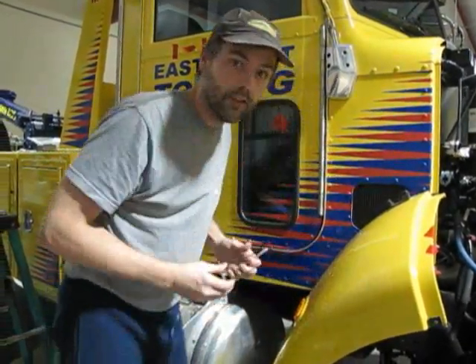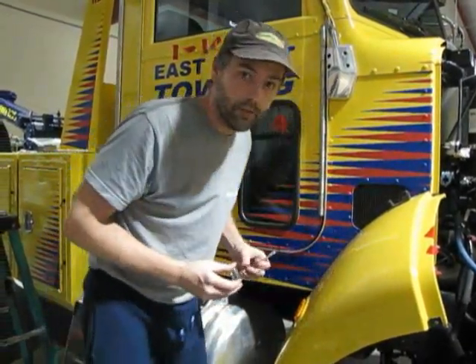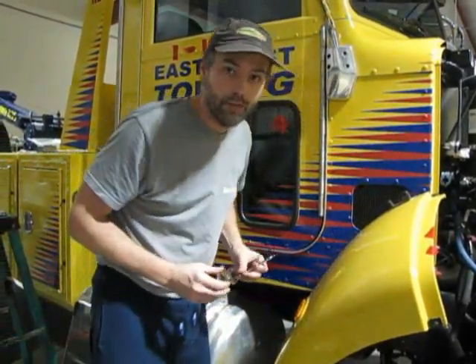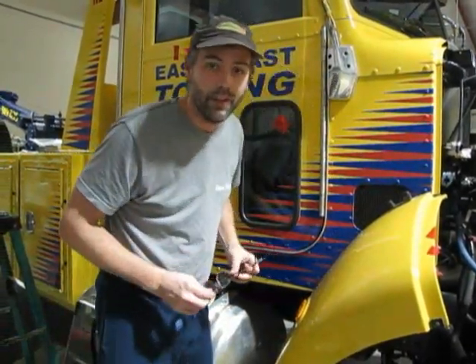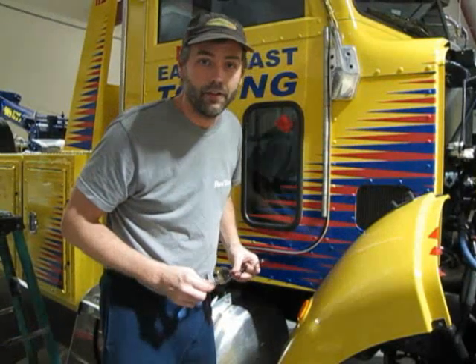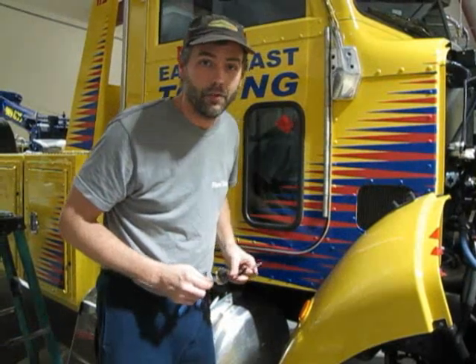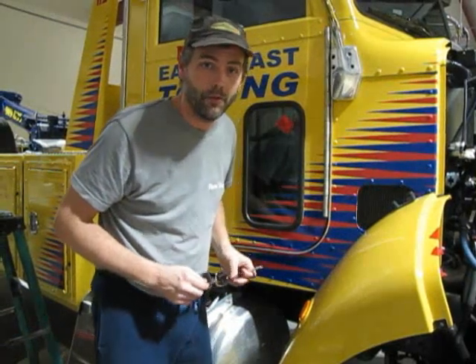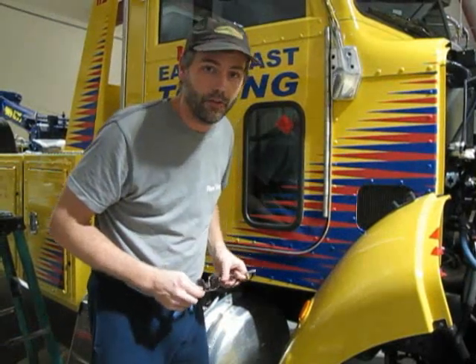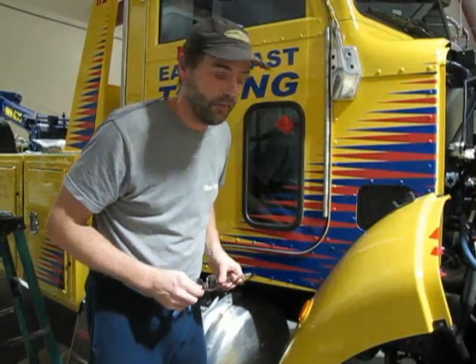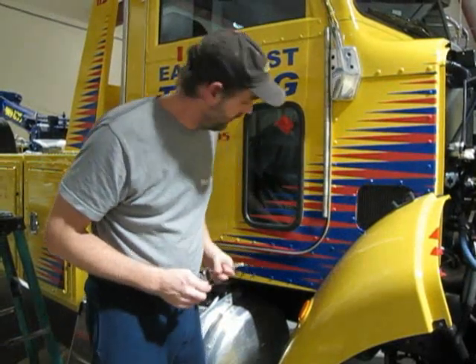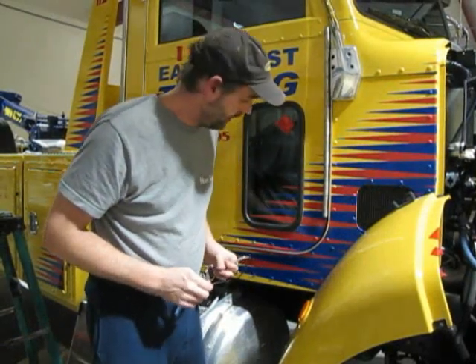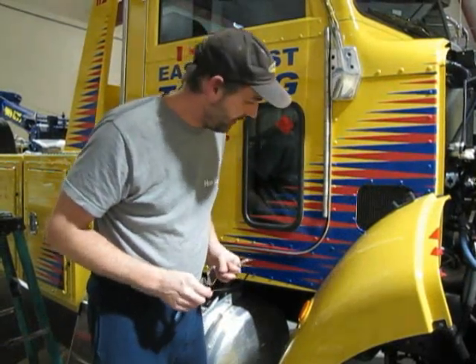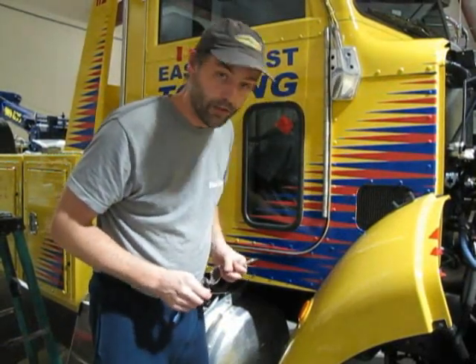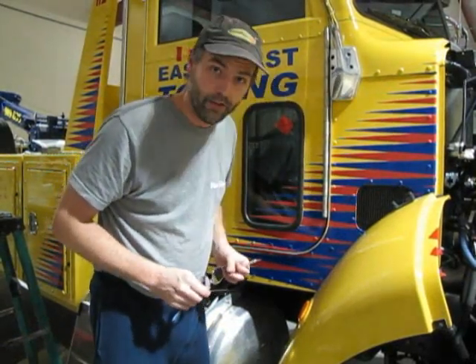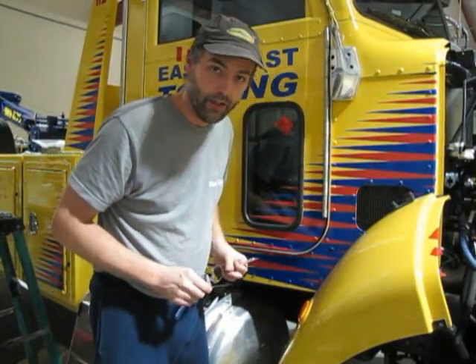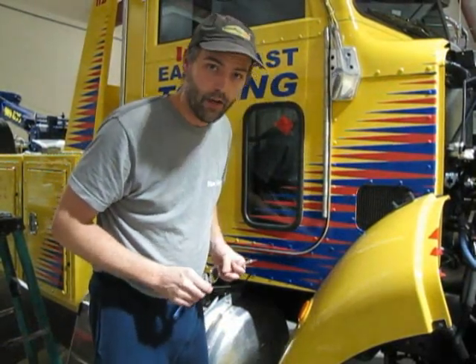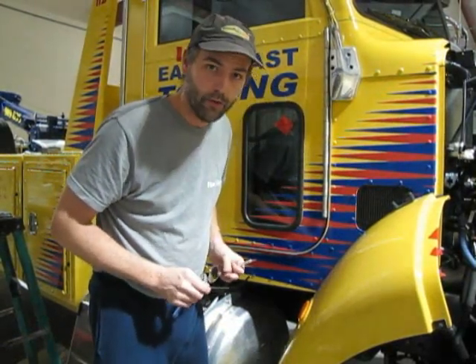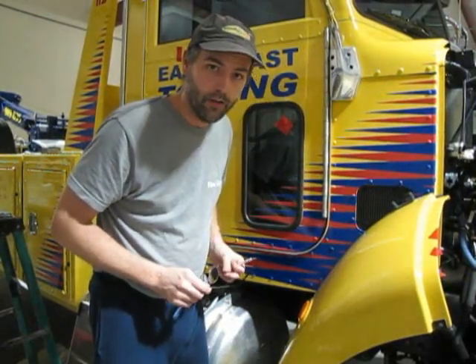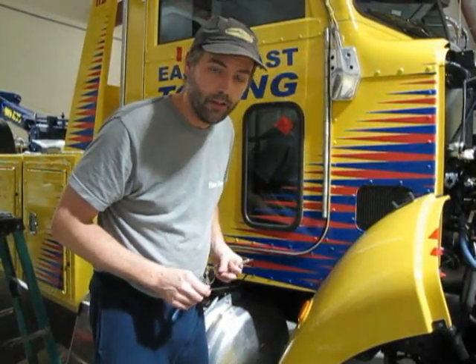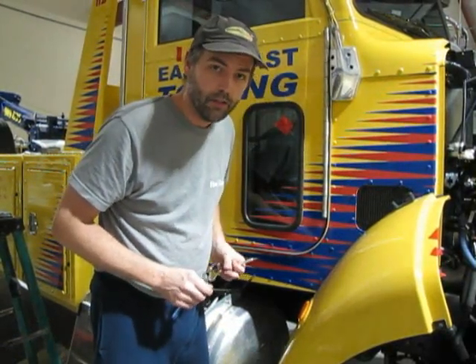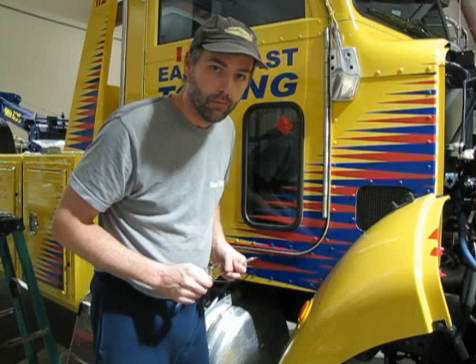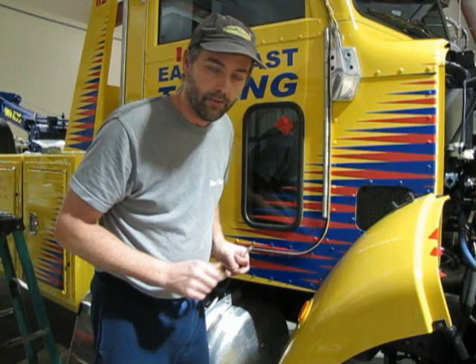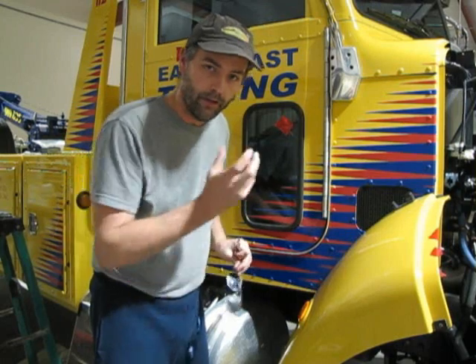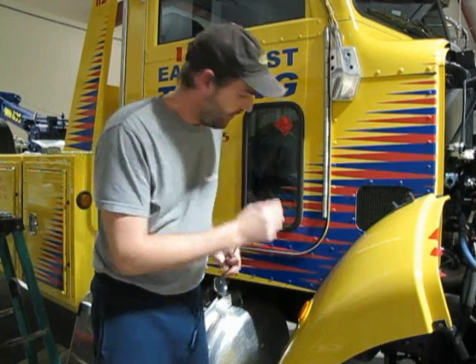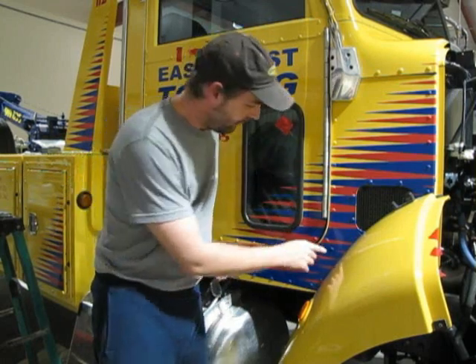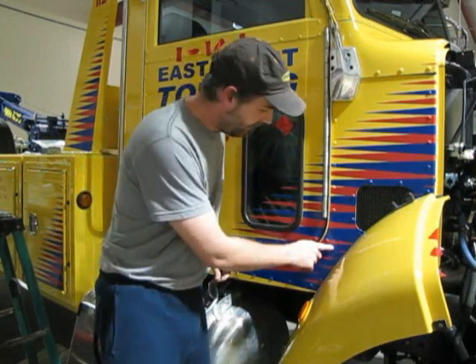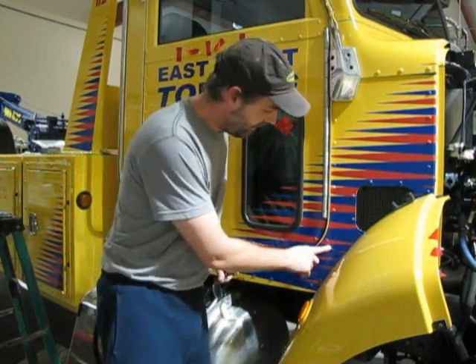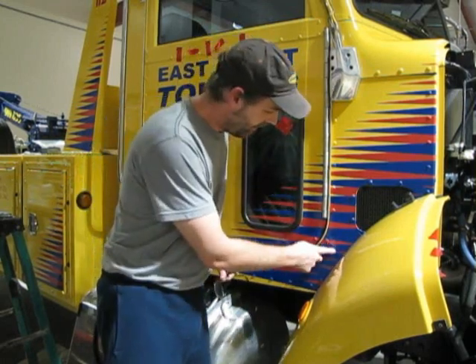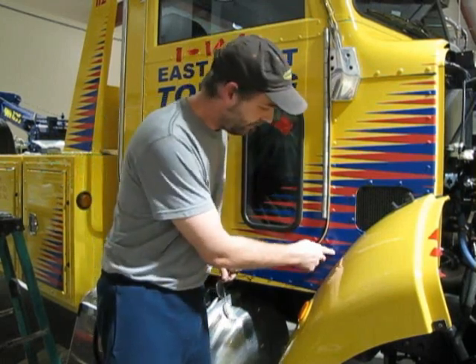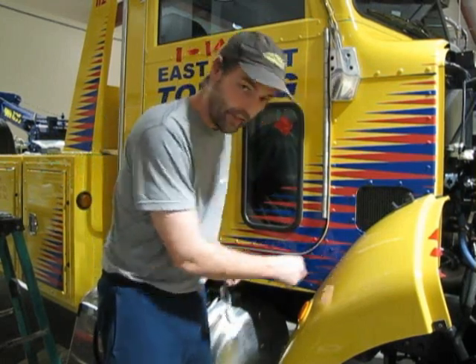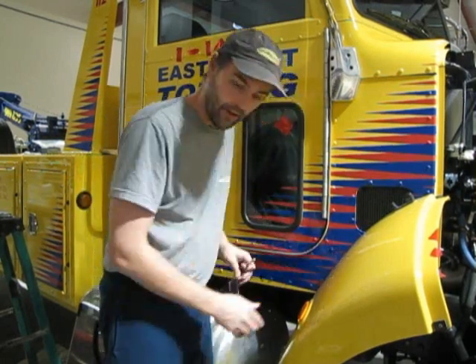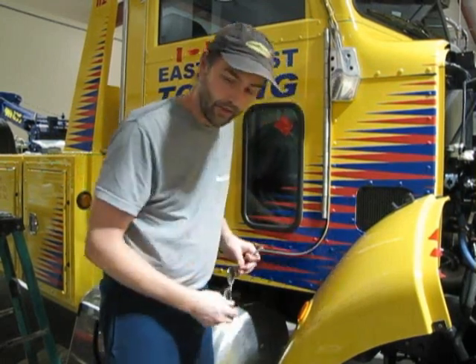Hi, my name is Ed Hunt. I'm the owner of Hunt Signs and today I'm going to show you how to bring the vinyl in around a rivet and we're going to take the air out of it.